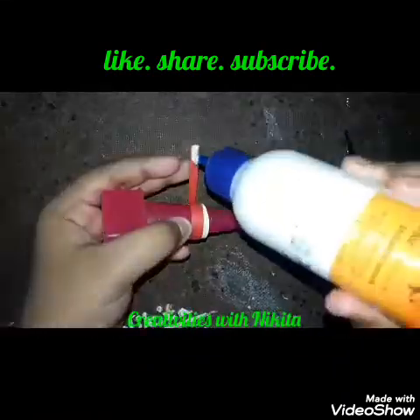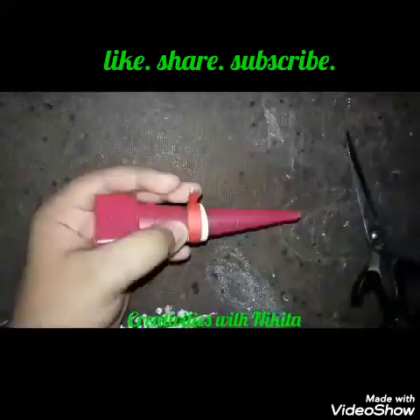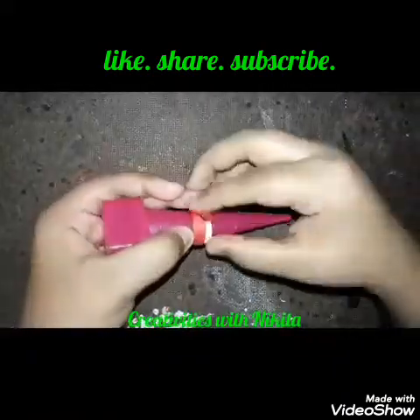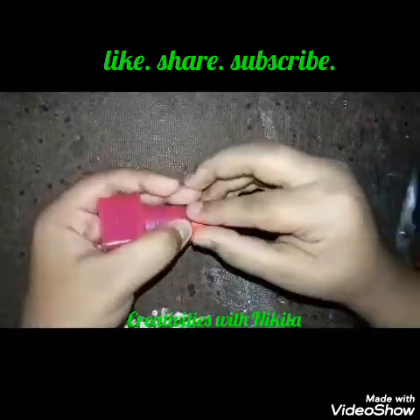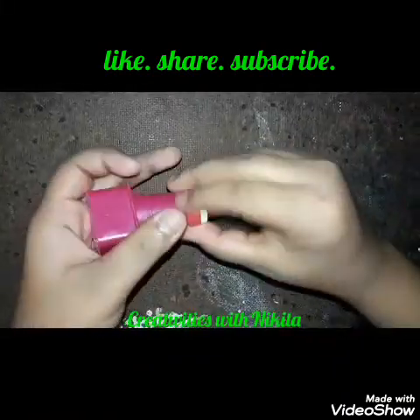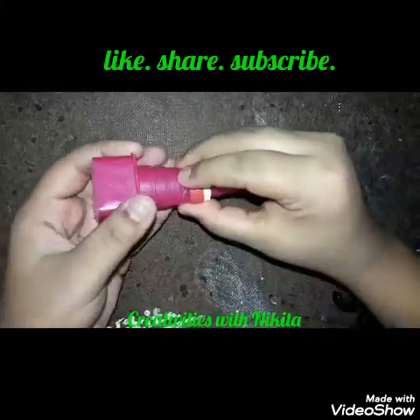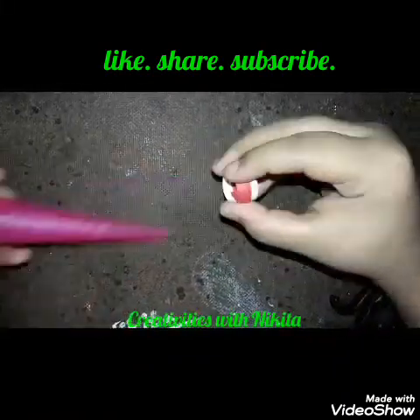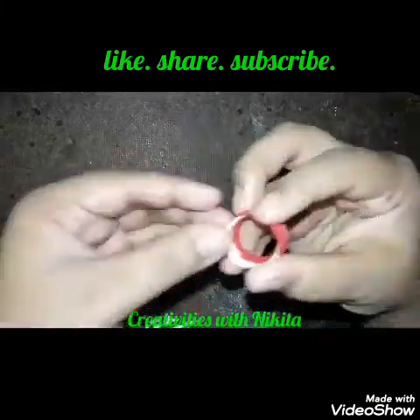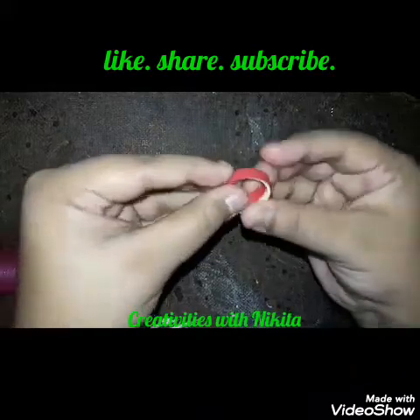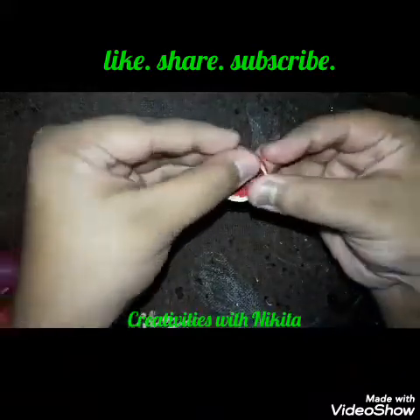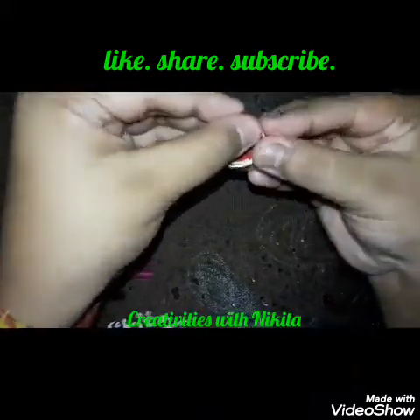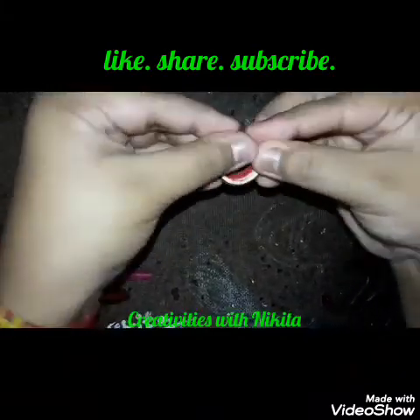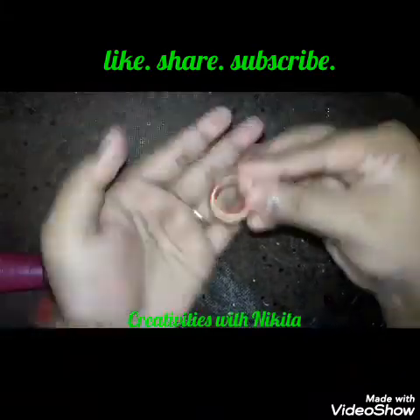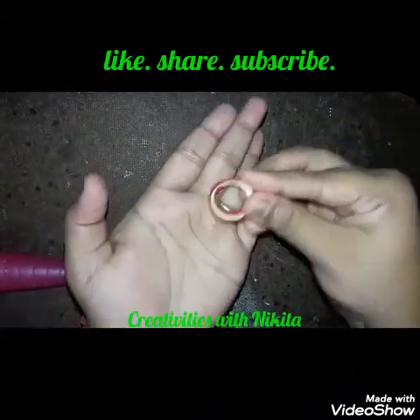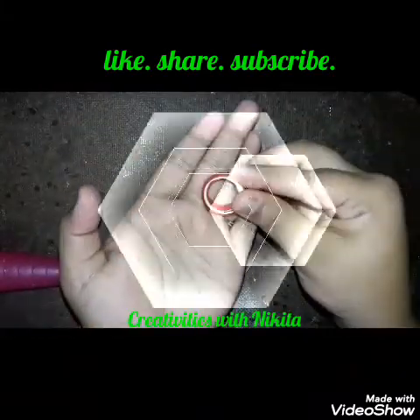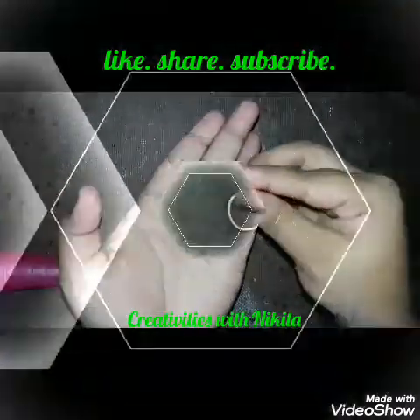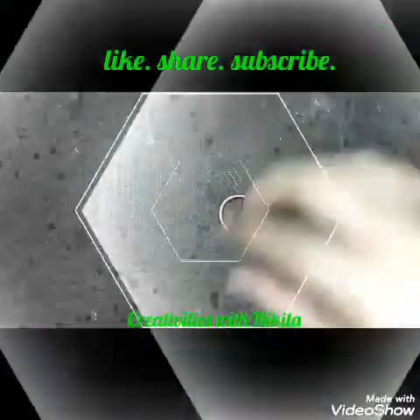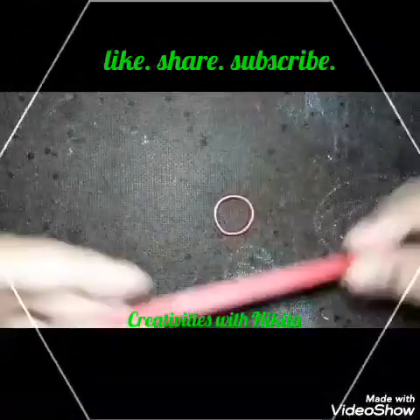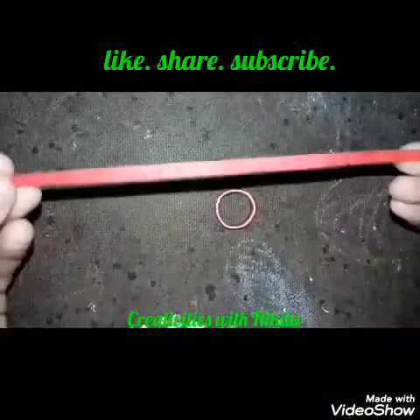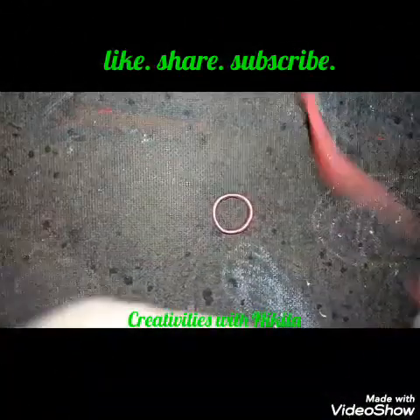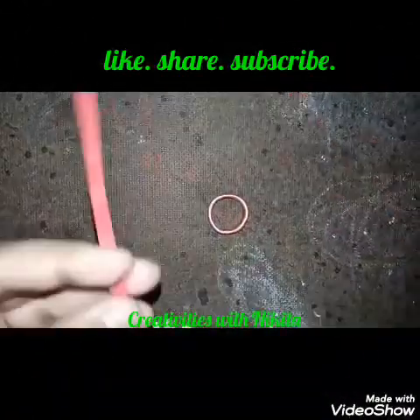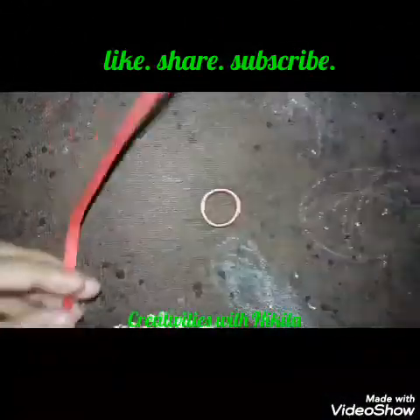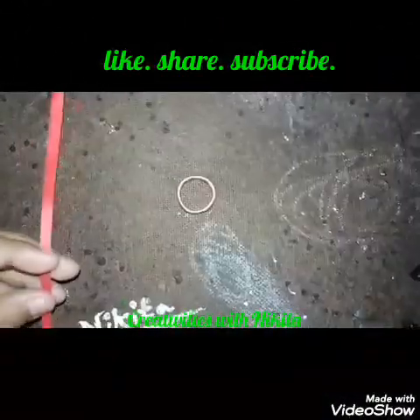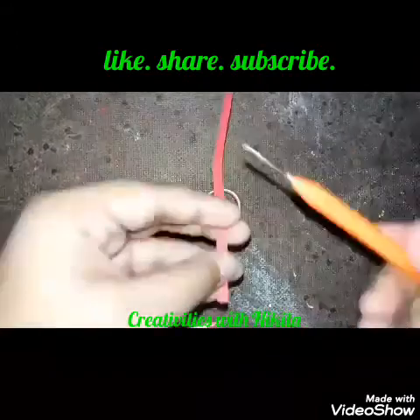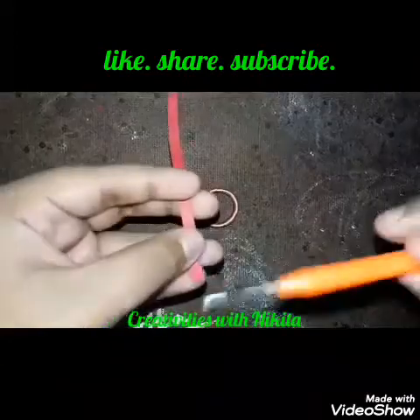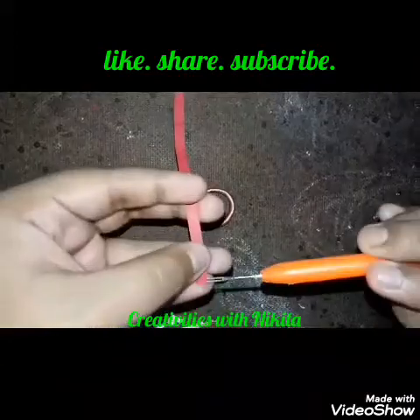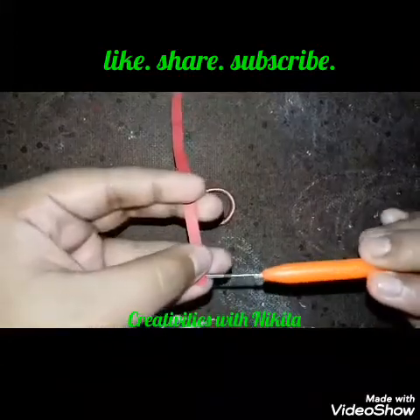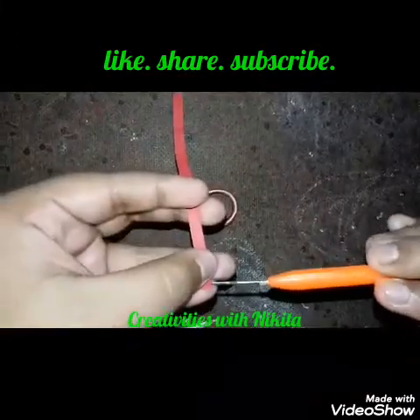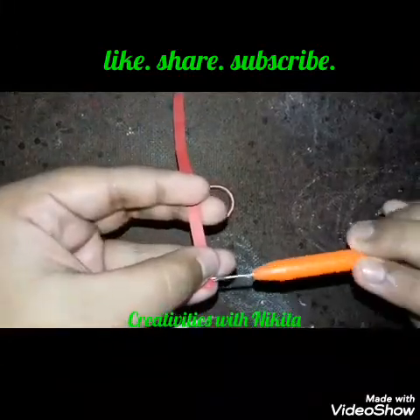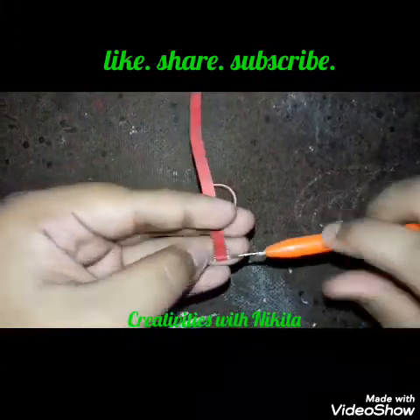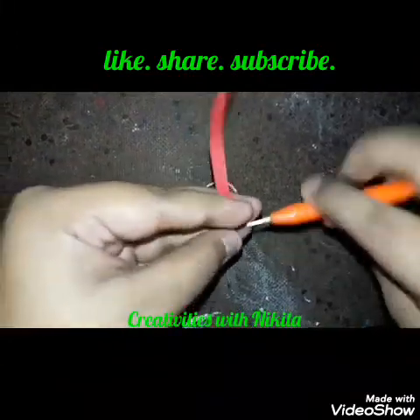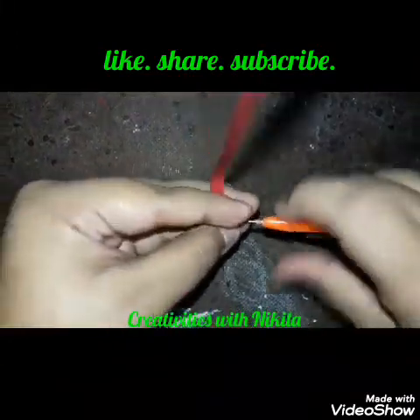Secure the last end with glue. My coil is ready! Now after this coil, I'm going to show you how to make a teardrop shape.